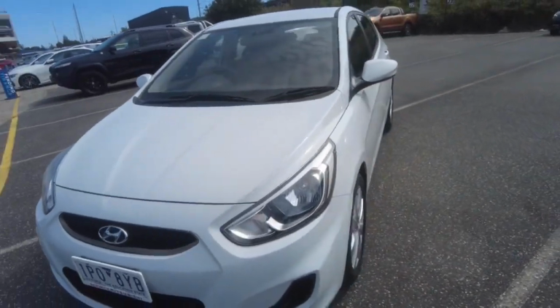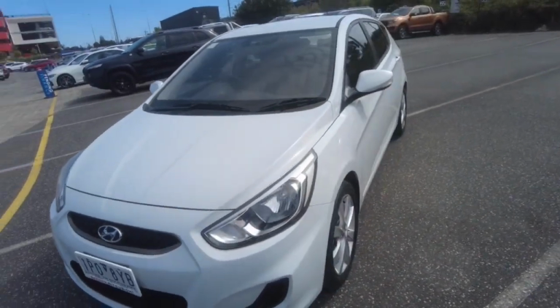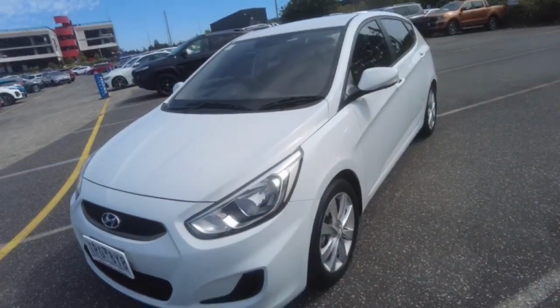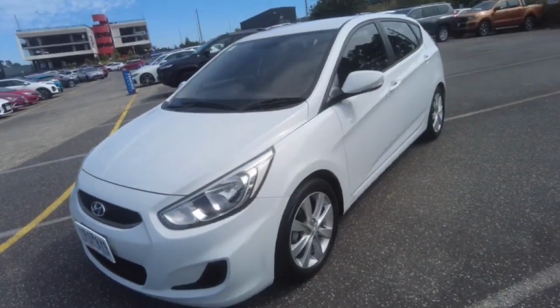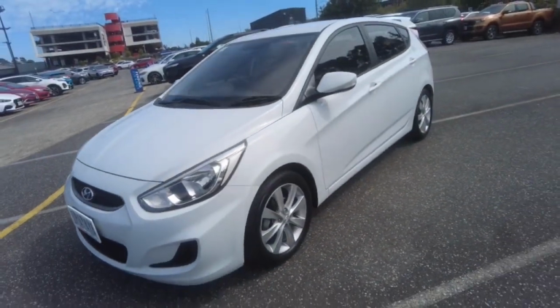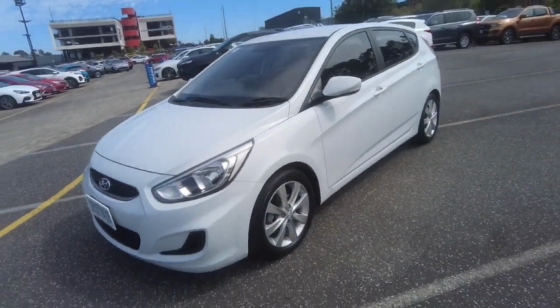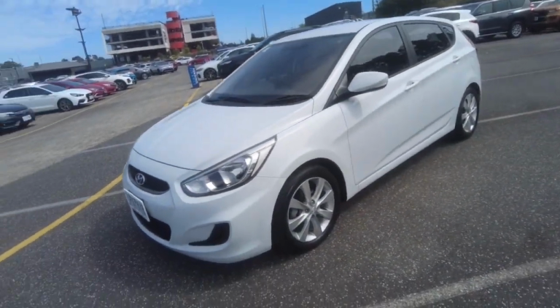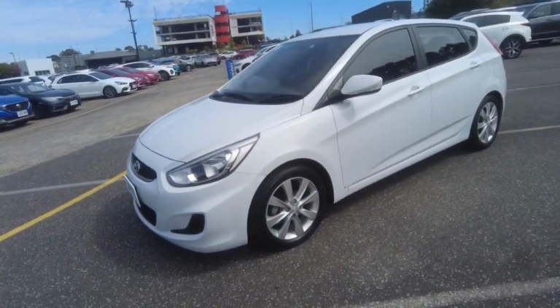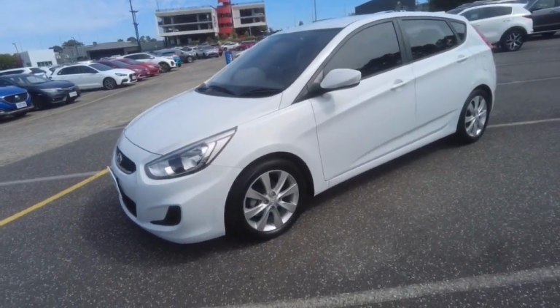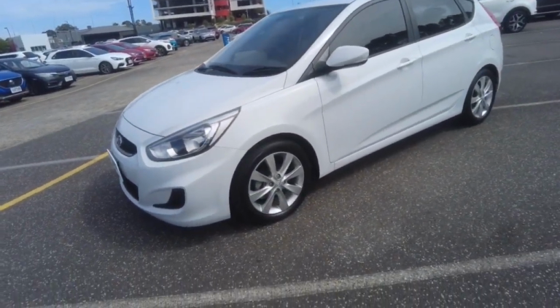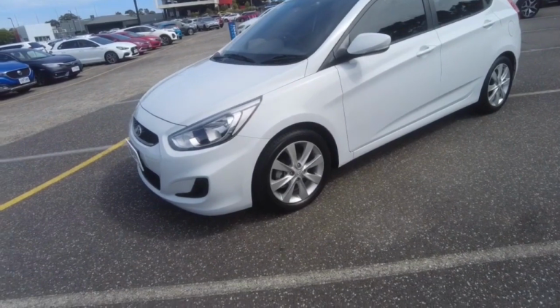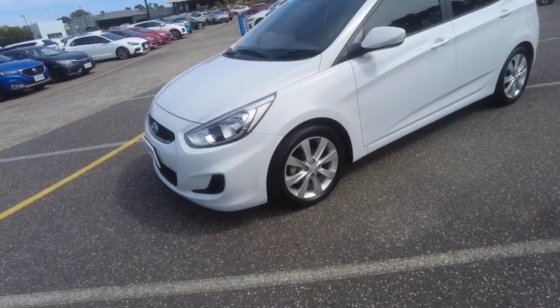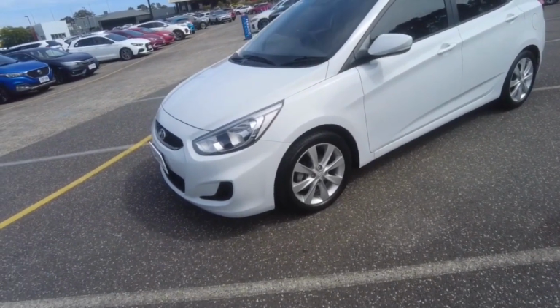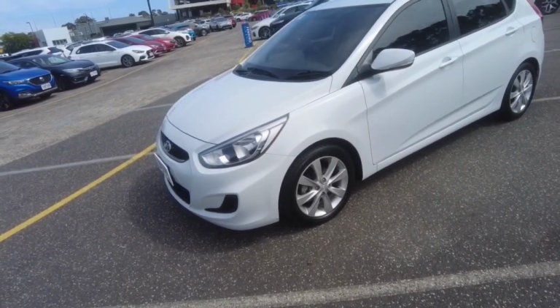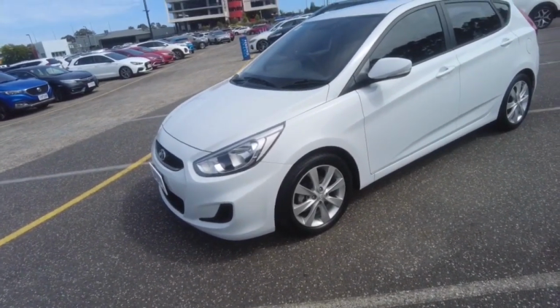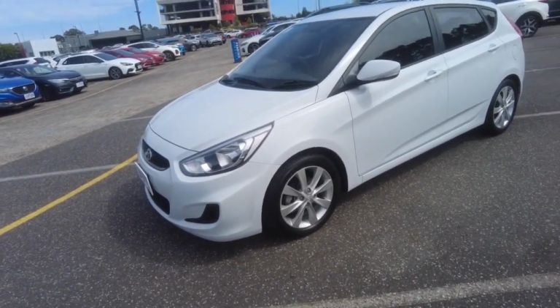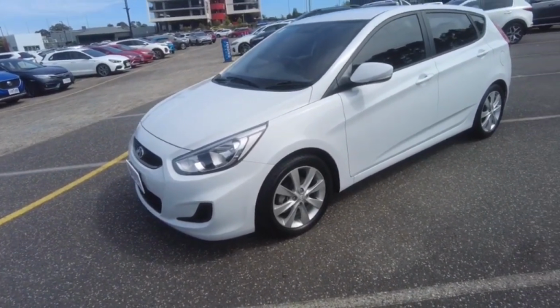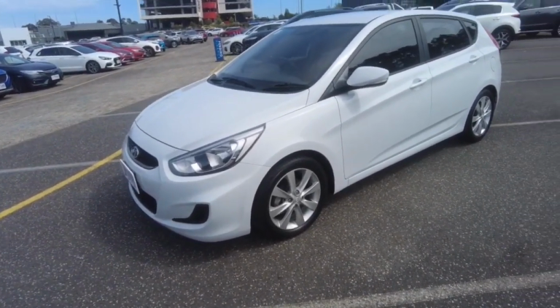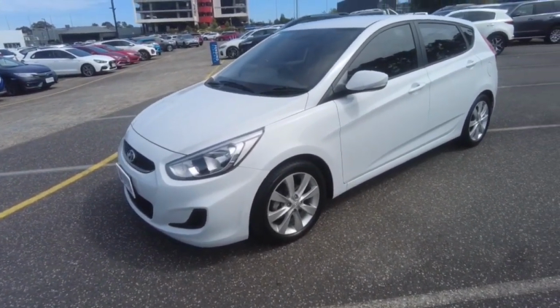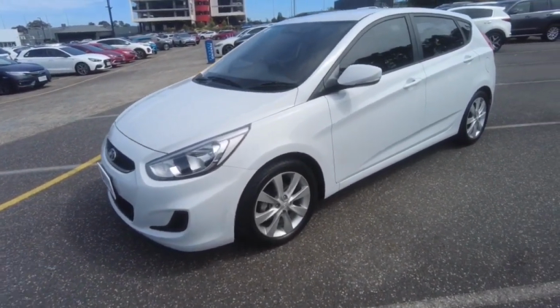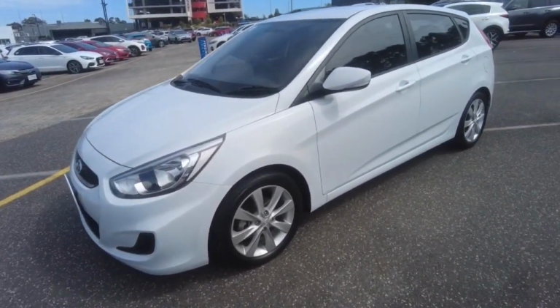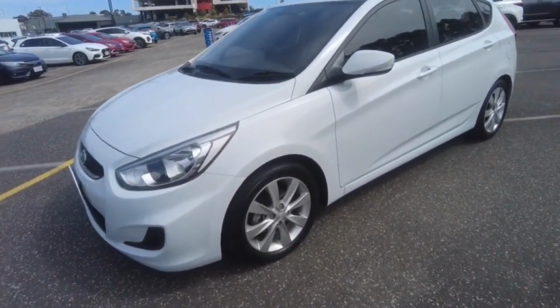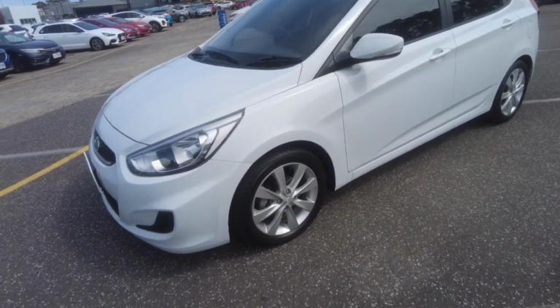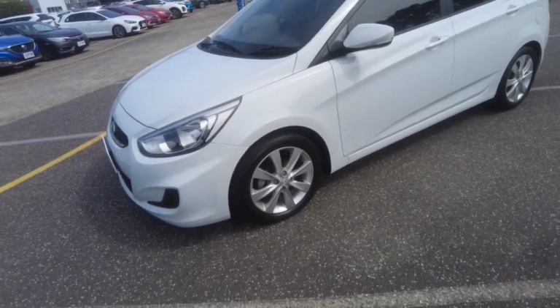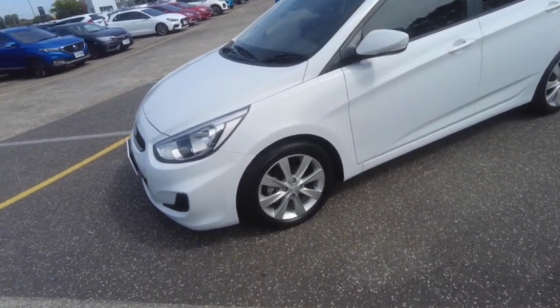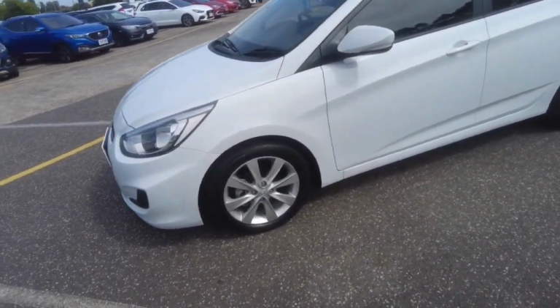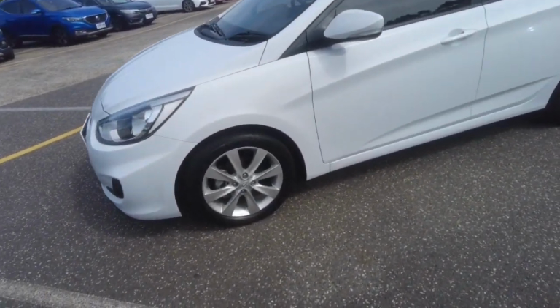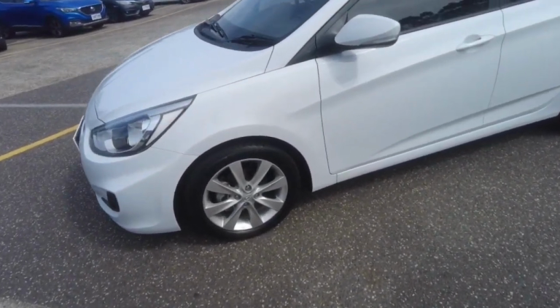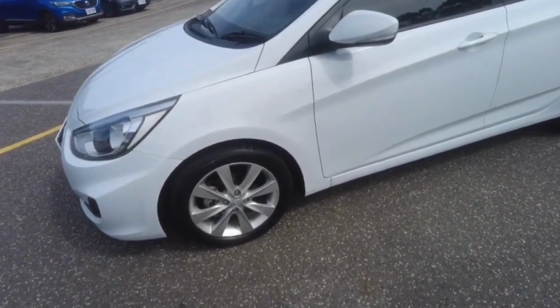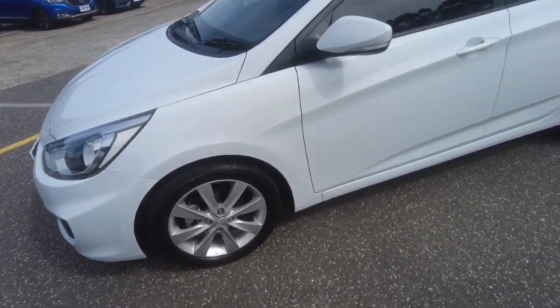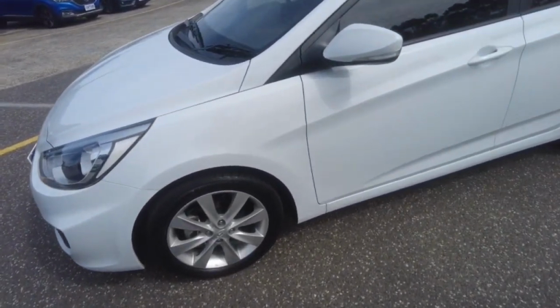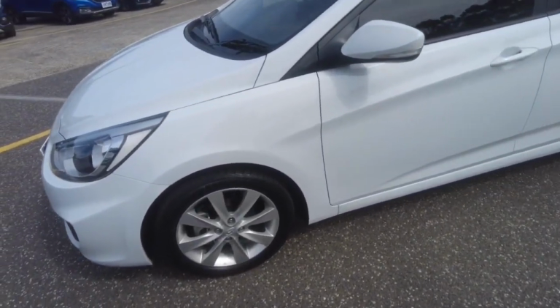One way to keep the paintwork looking this good and shiny, or even better, is to get our hydroceramic paint protection, which you can get through Daniel, our pre-delivery manager. You guys won't be disappointed with the products we can provide — we can even factor it all into your repayments.